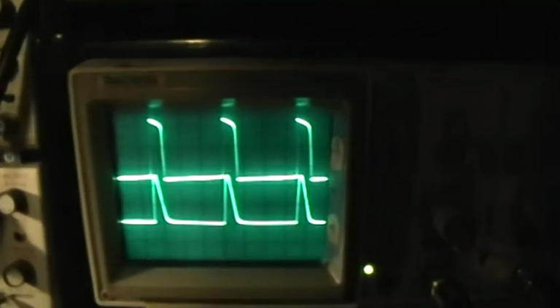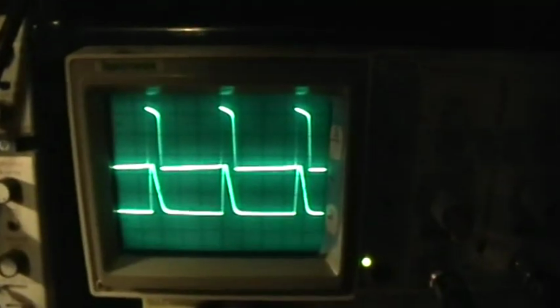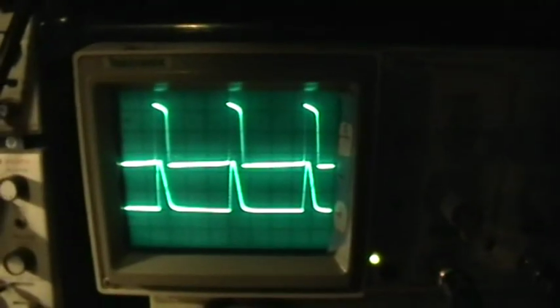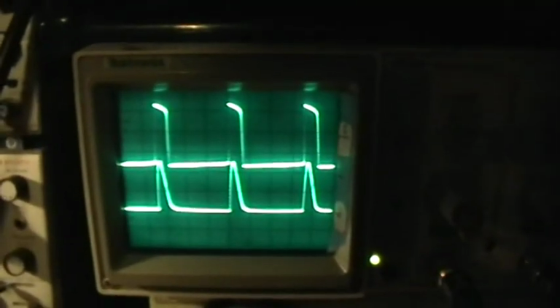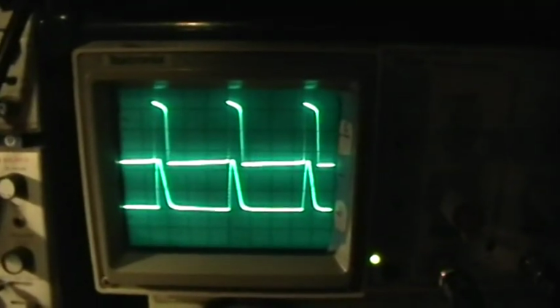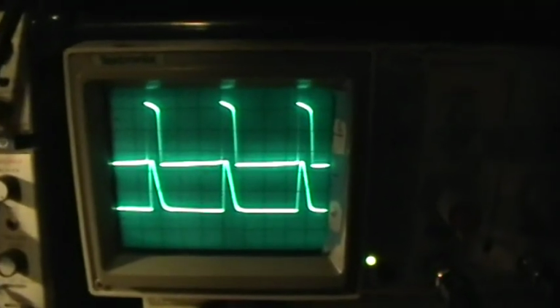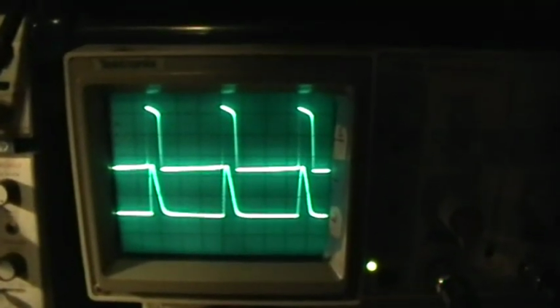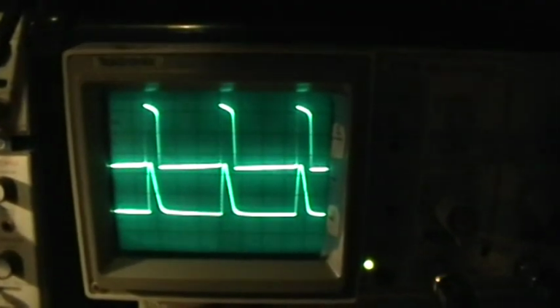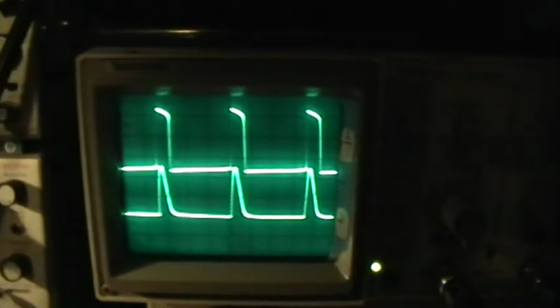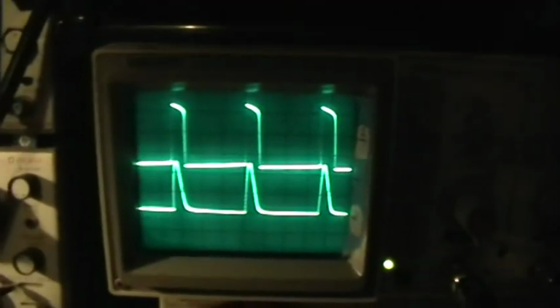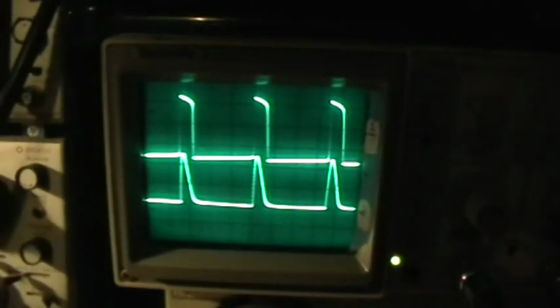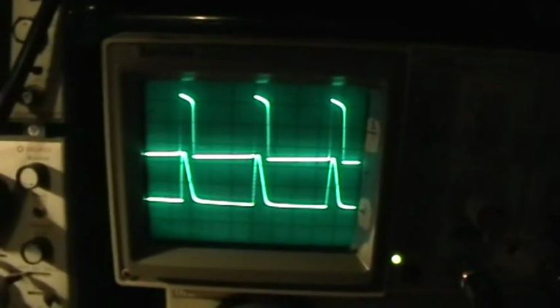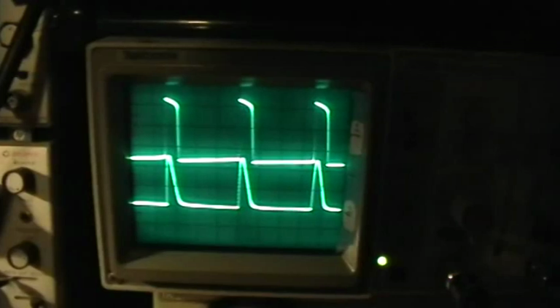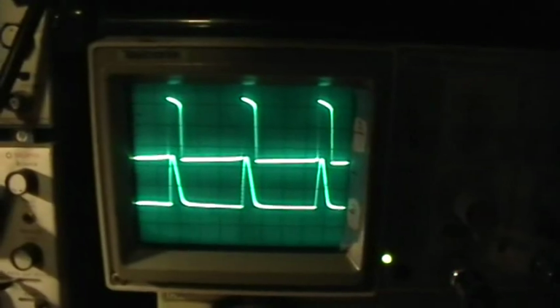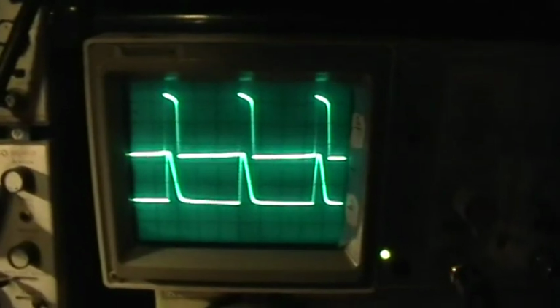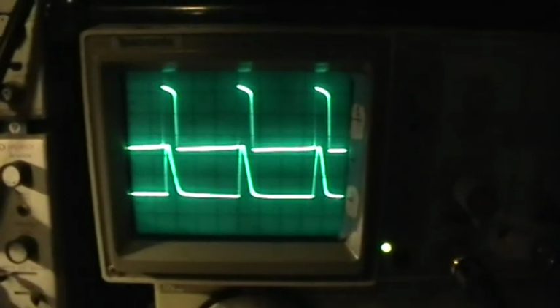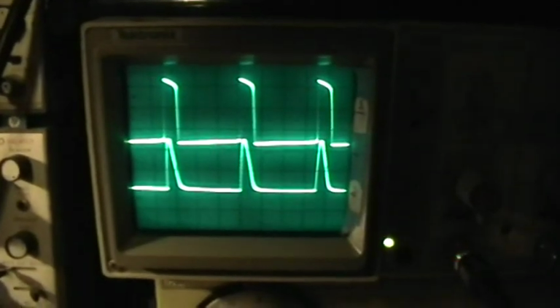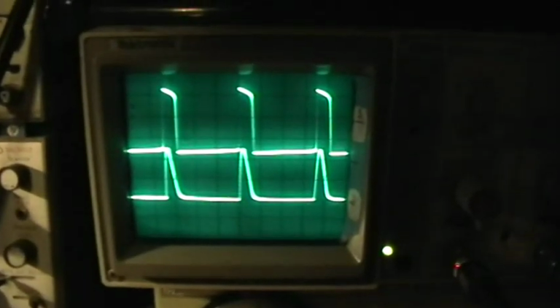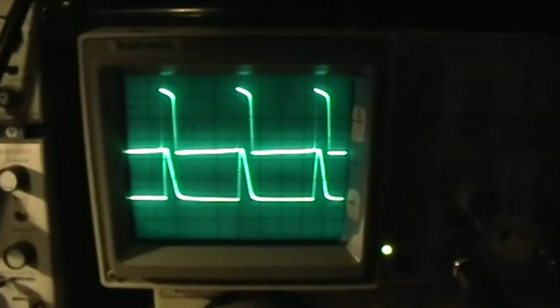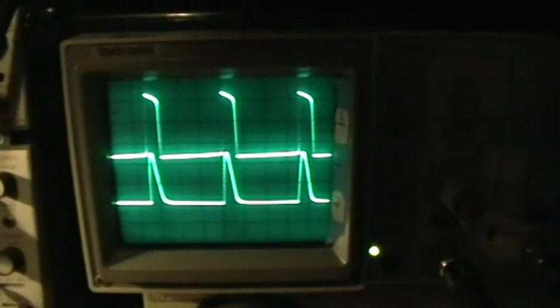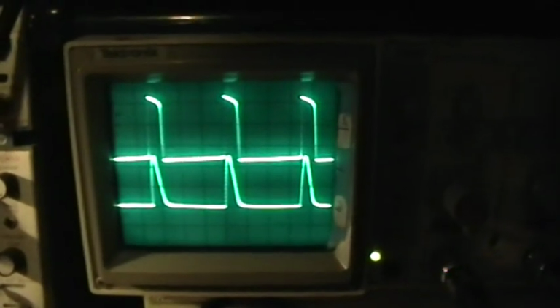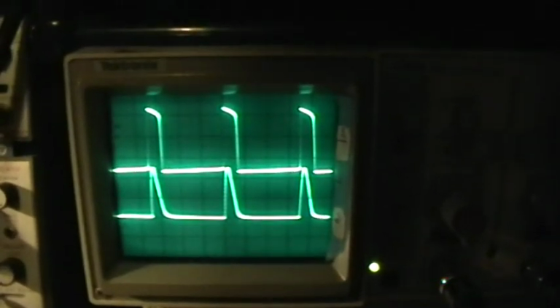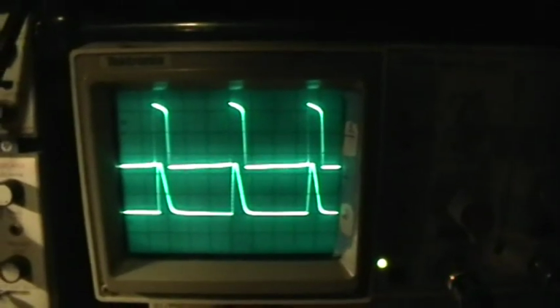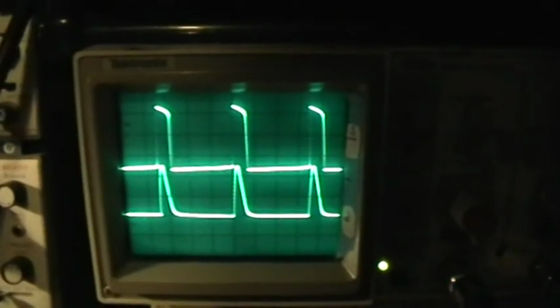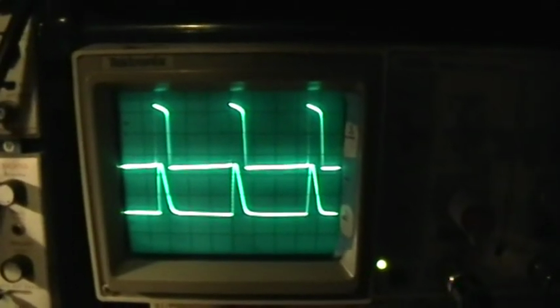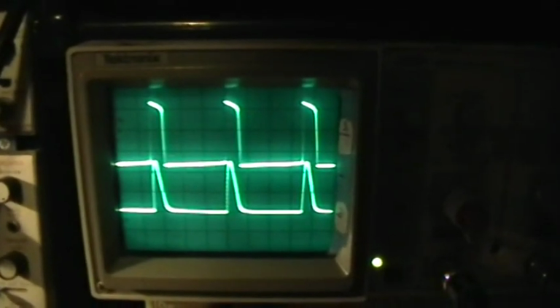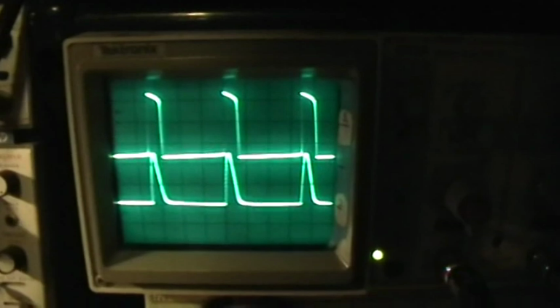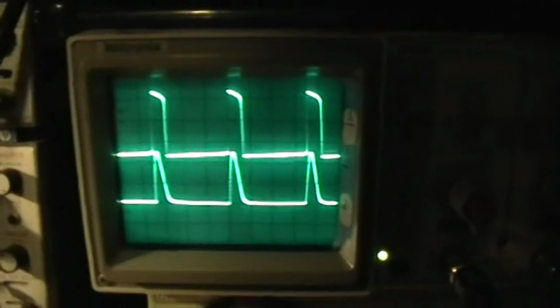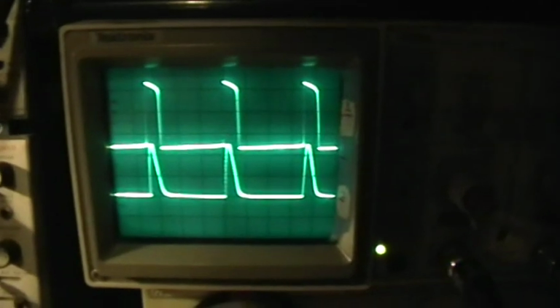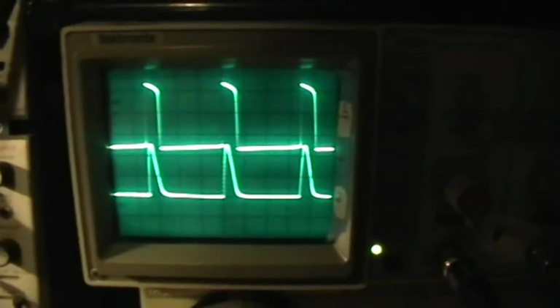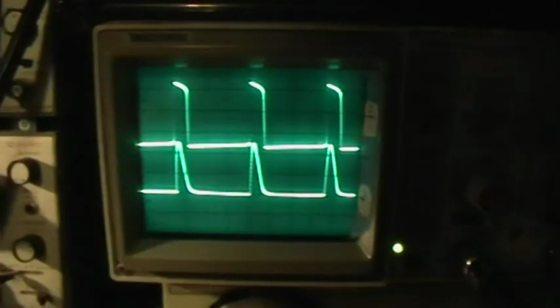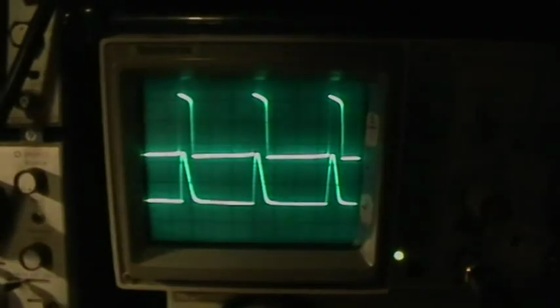So that's measurement of the light output and the synchrony between the light output and the actual voltage output pulses that we're looking at. Thank you for watching.